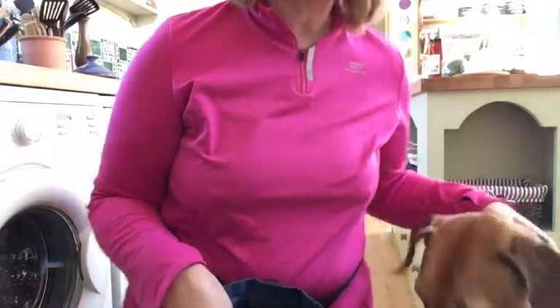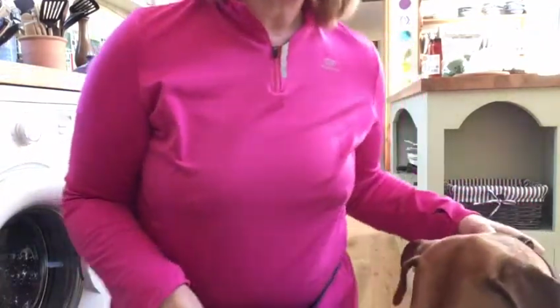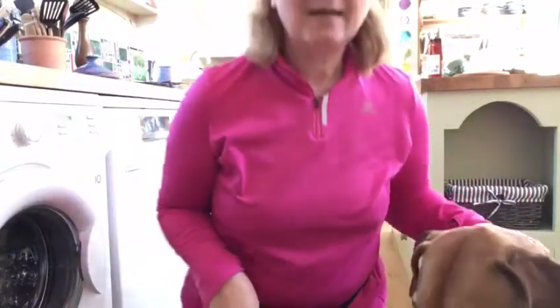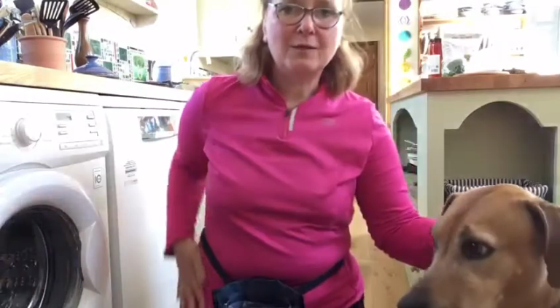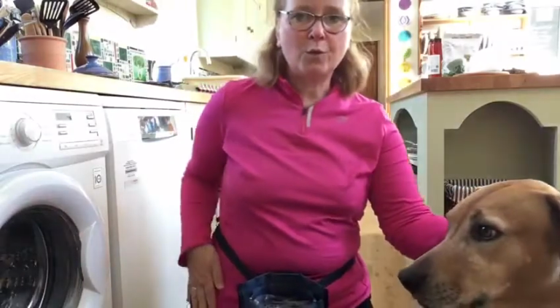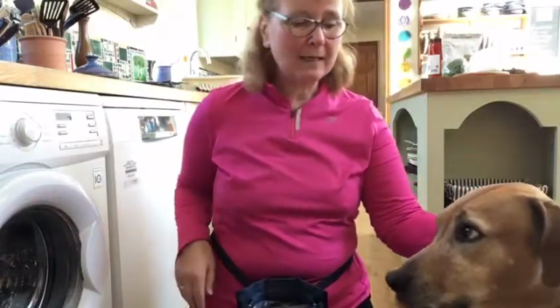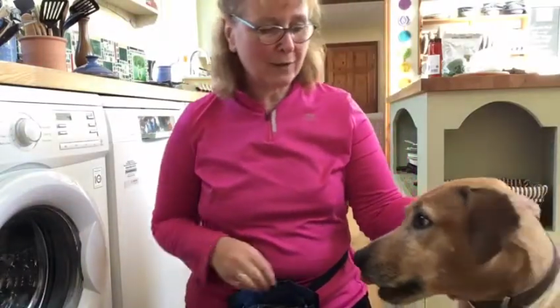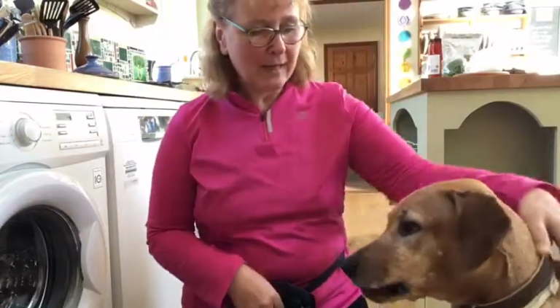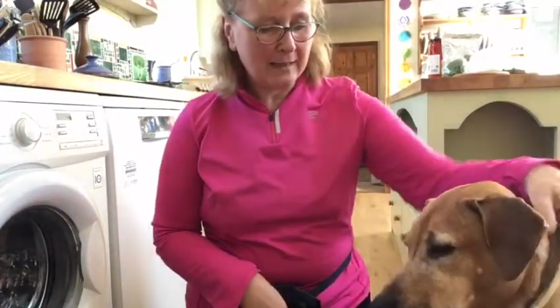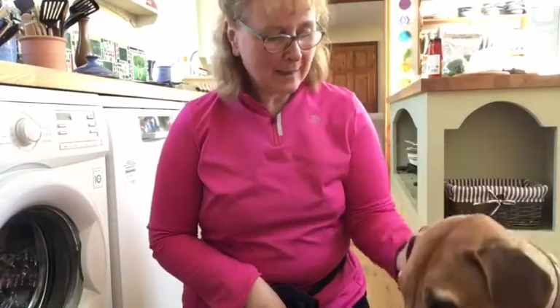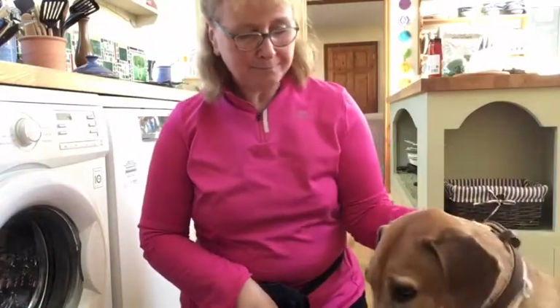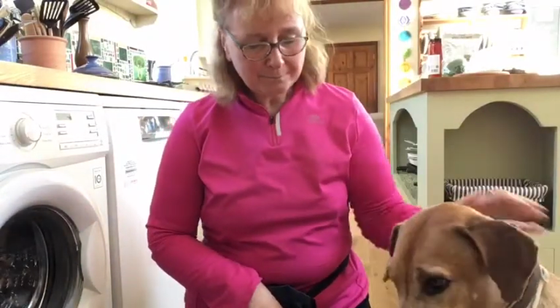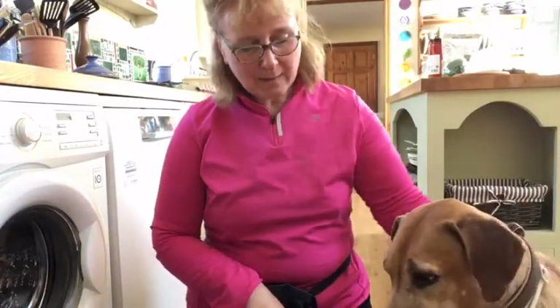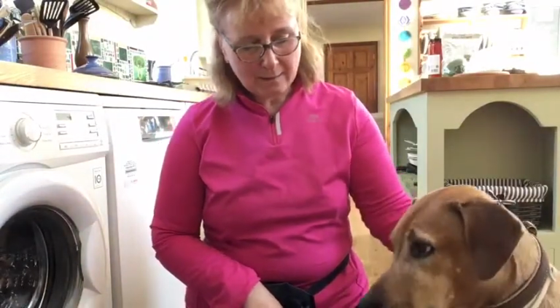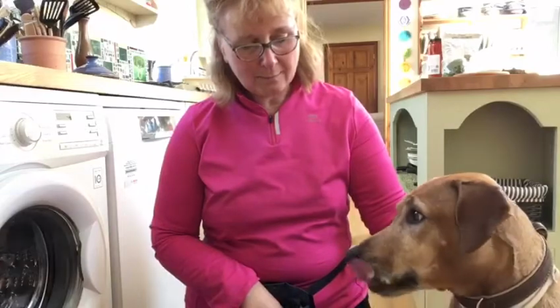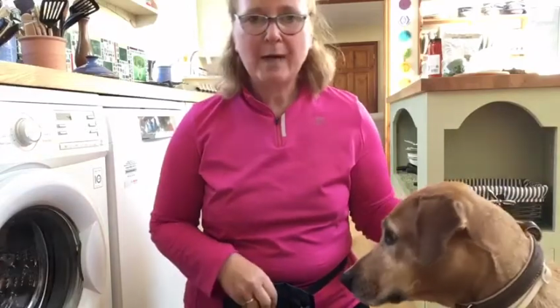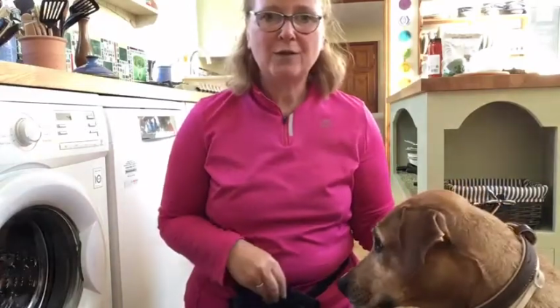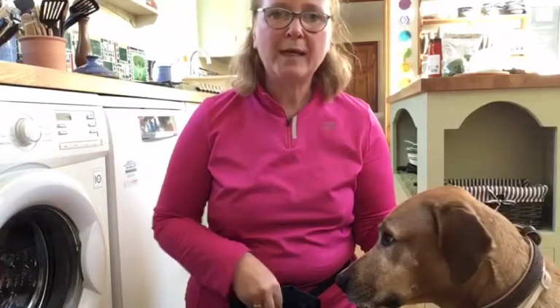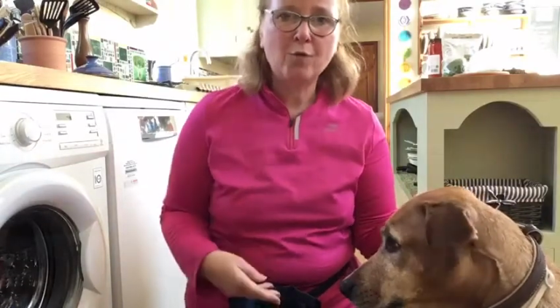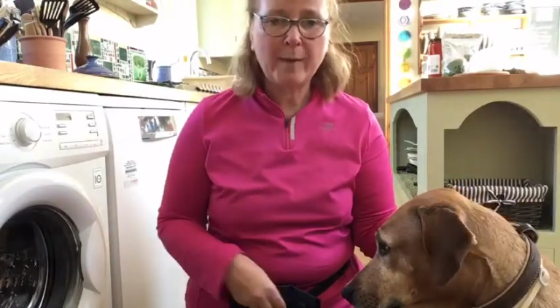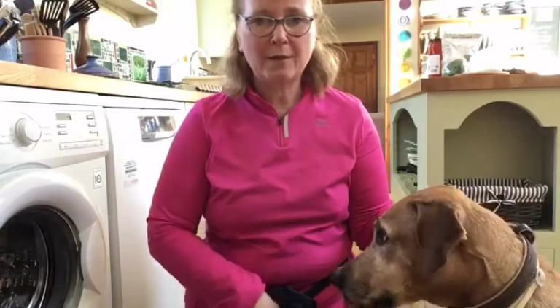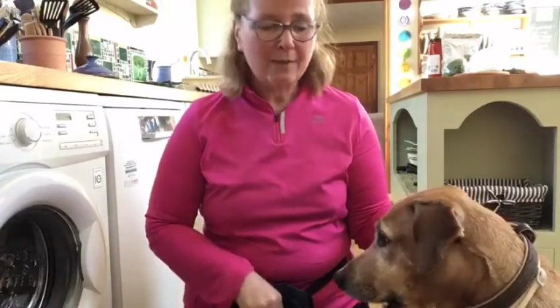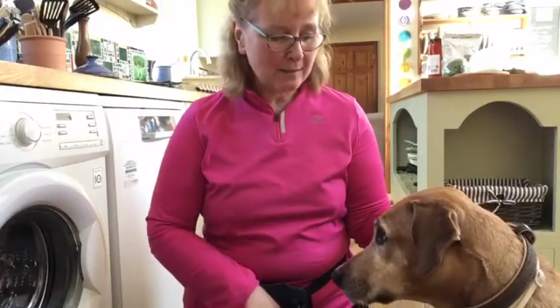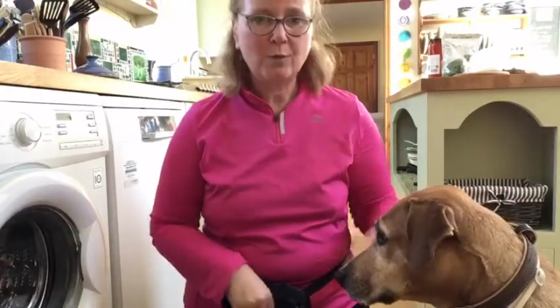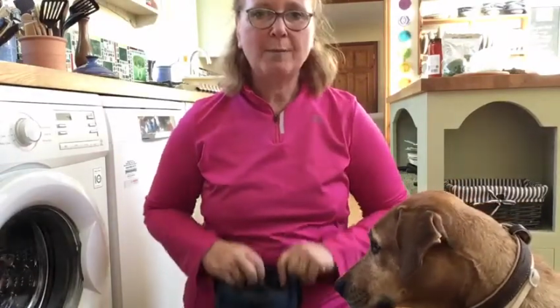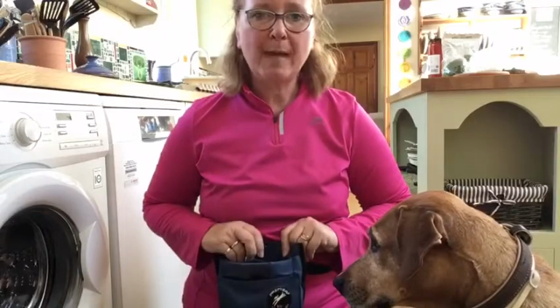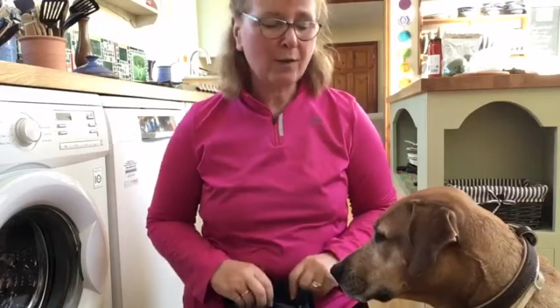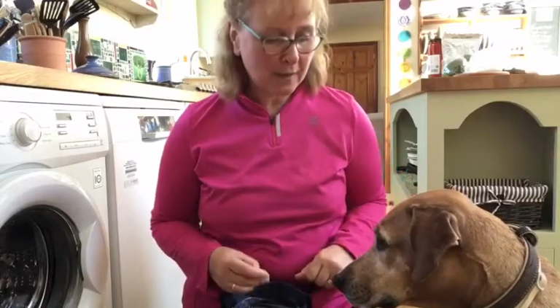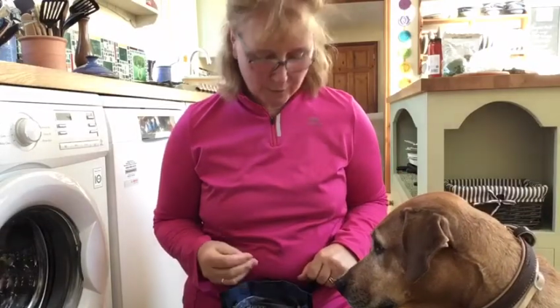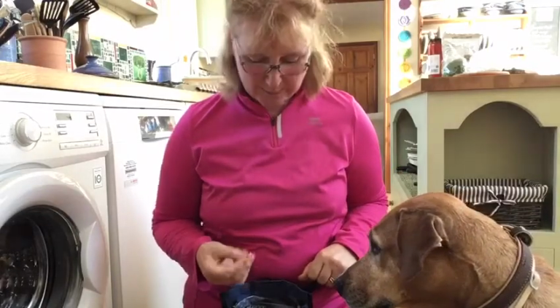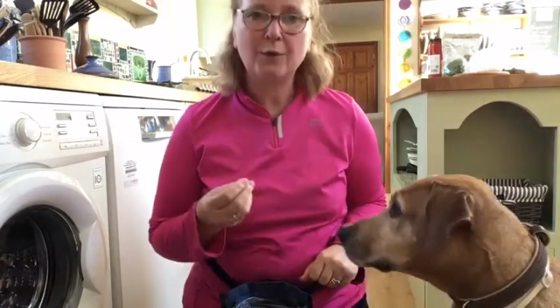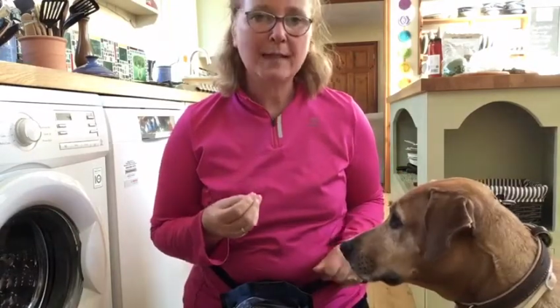A pocket is too awkward to get in and out of, and most treat pouches are a bit too floppy or they fall off your belt. A bum bag is quite often a useful item, so you can use that.